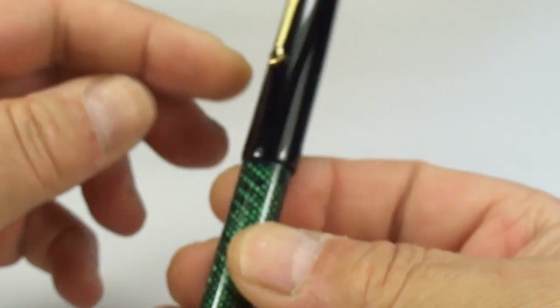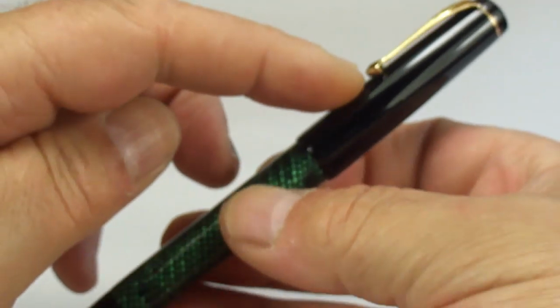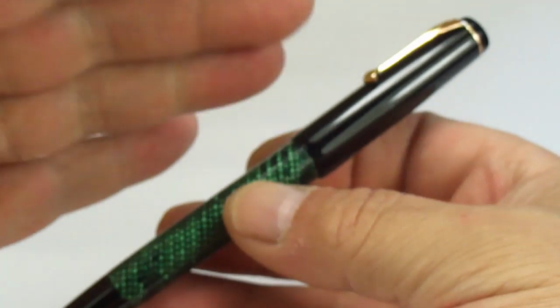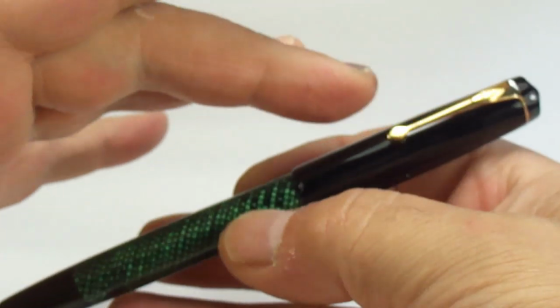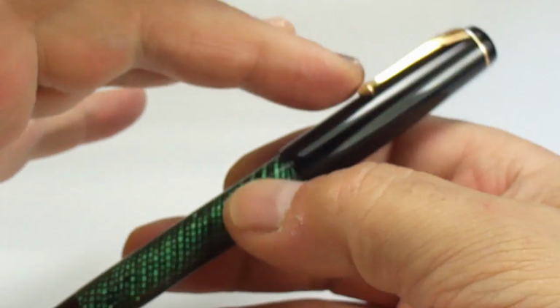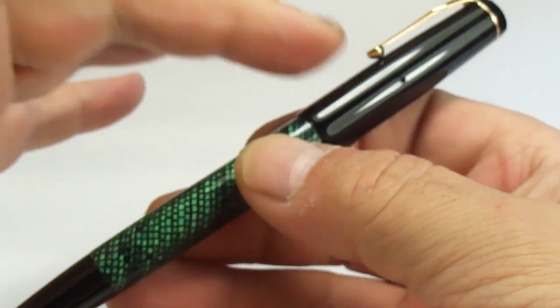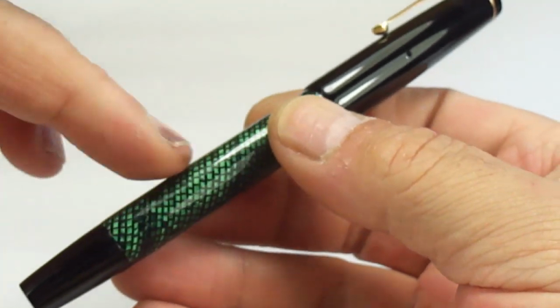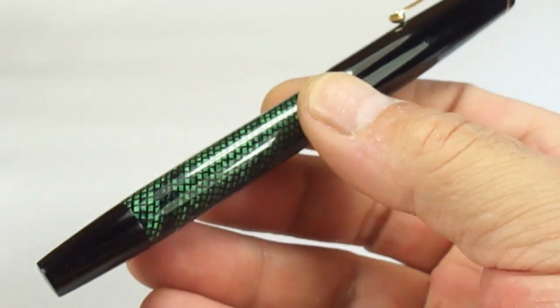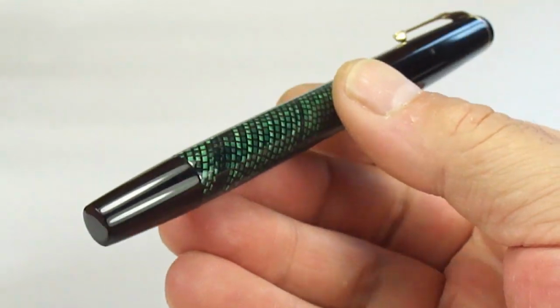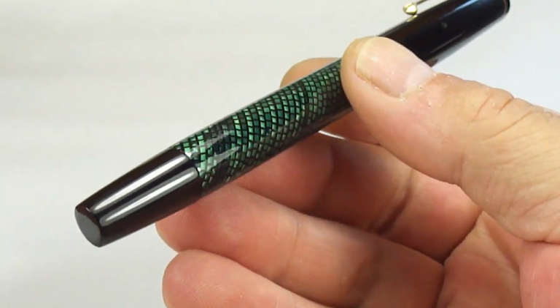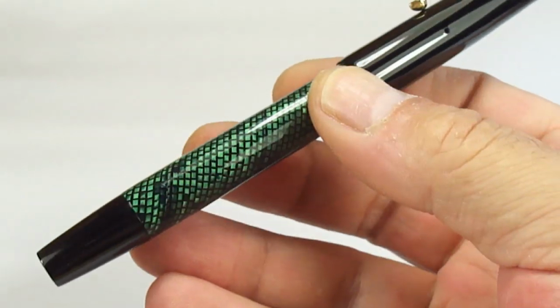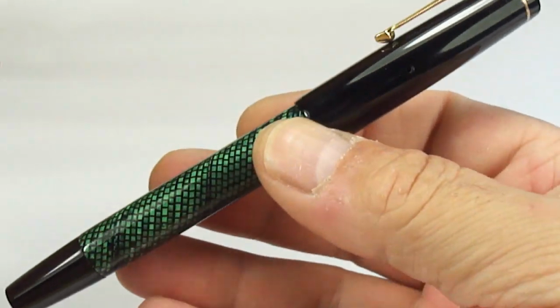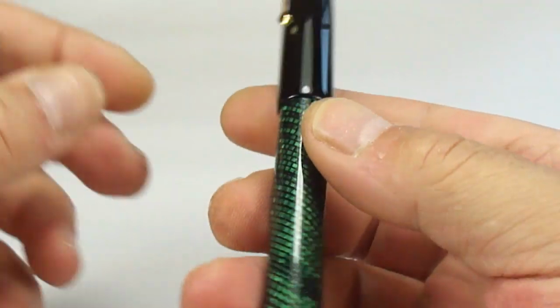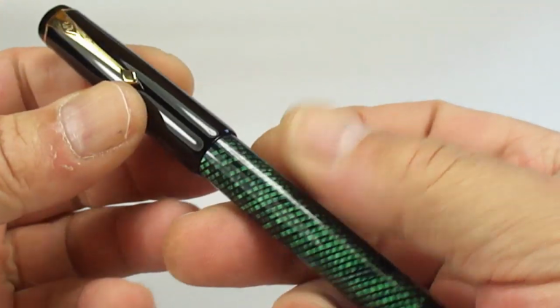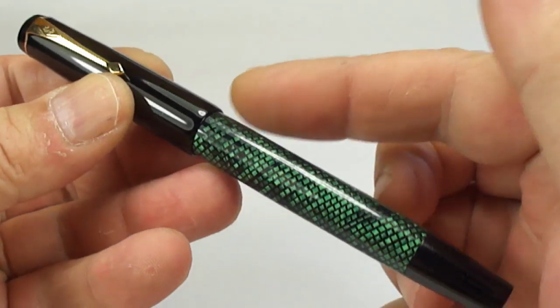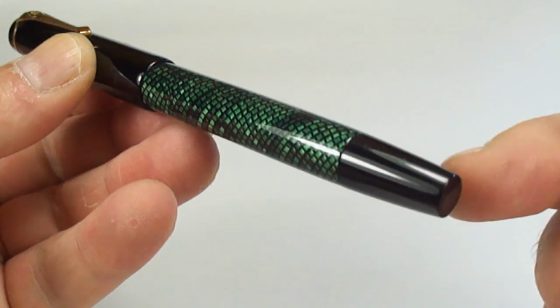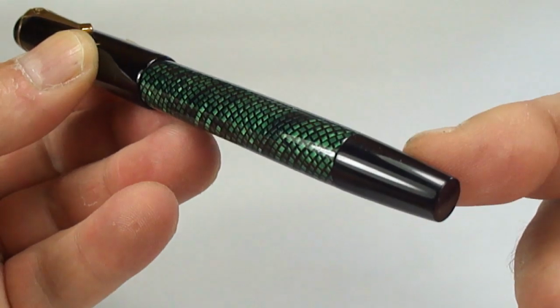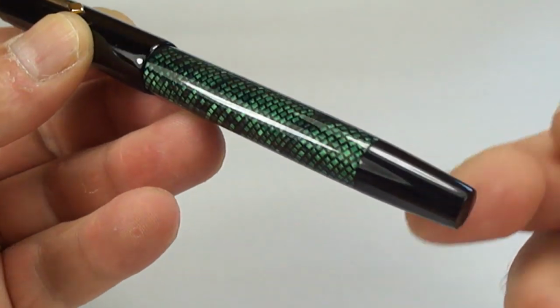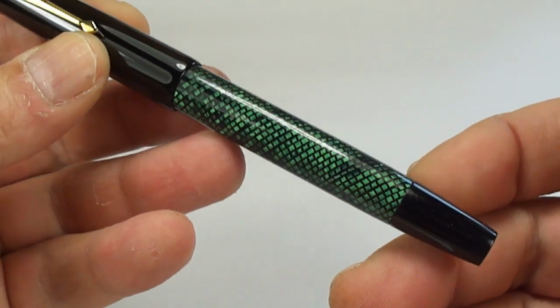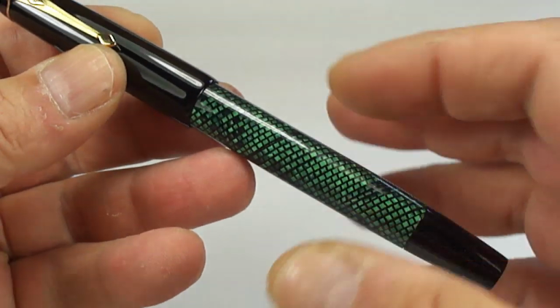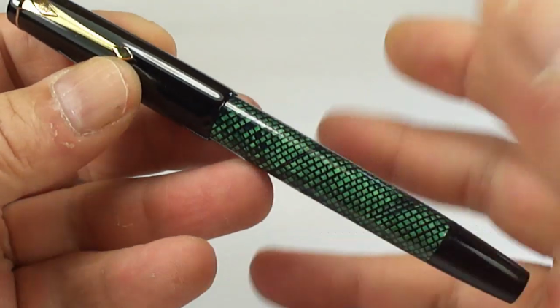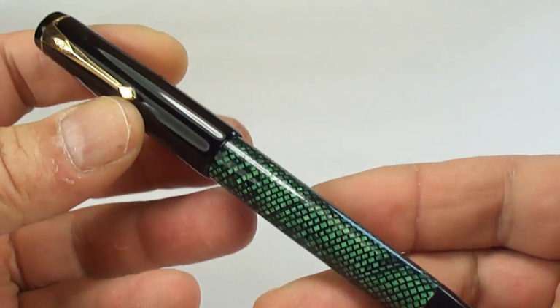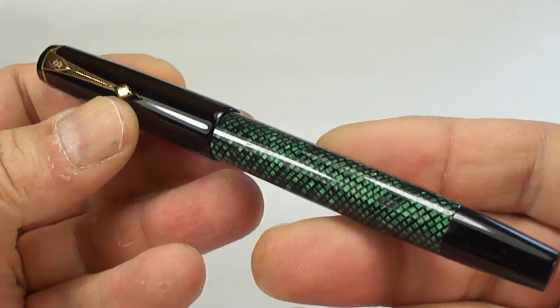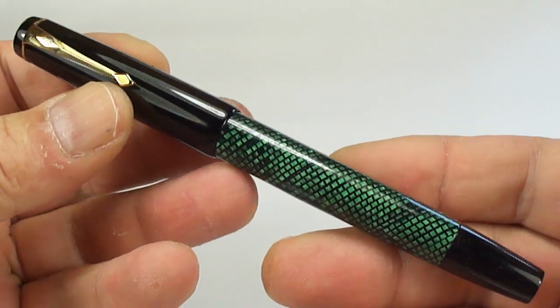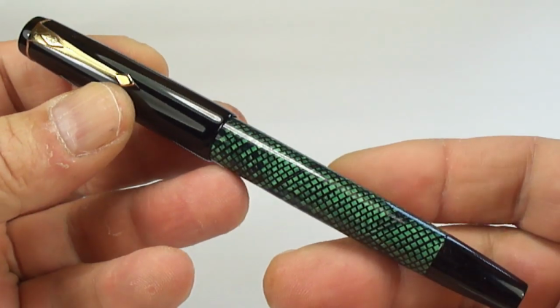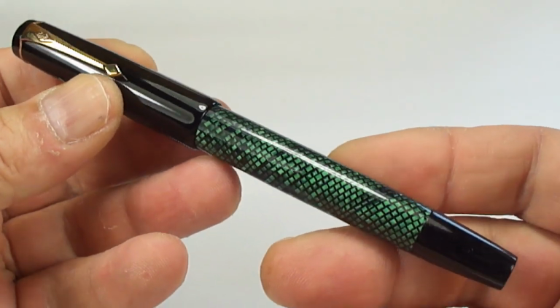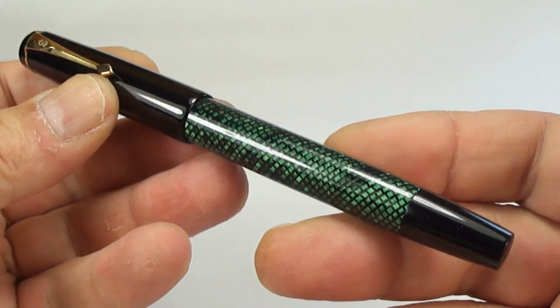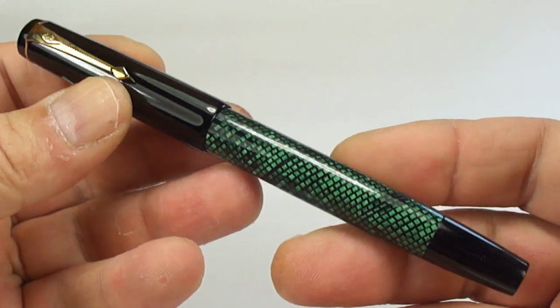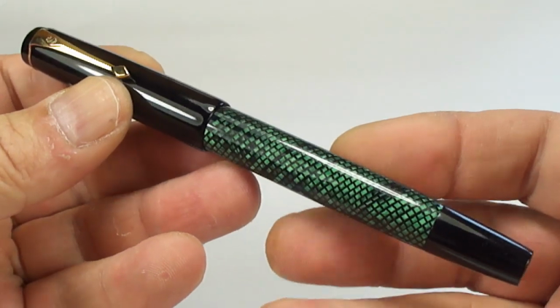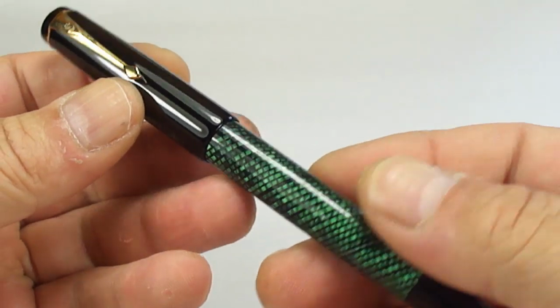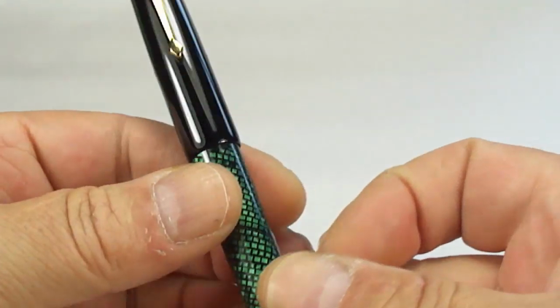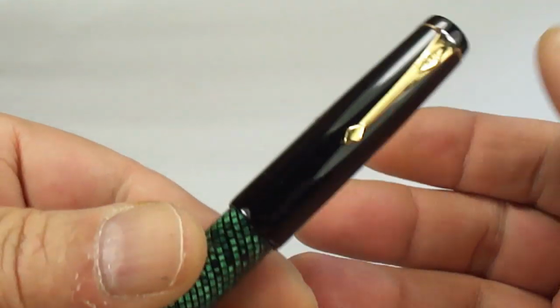I think the black with the green lizard skin matches very well. As you saw earlier, it's a button filler — again, I wanted to make a pen based on a sort of vintage filling system.